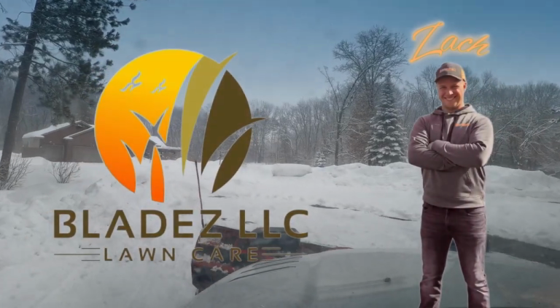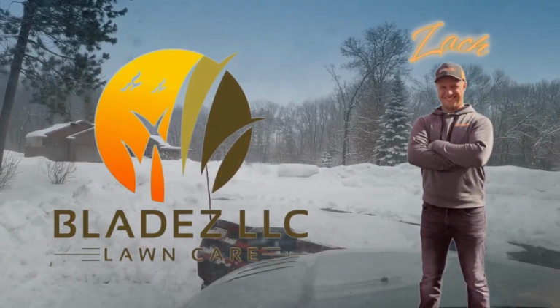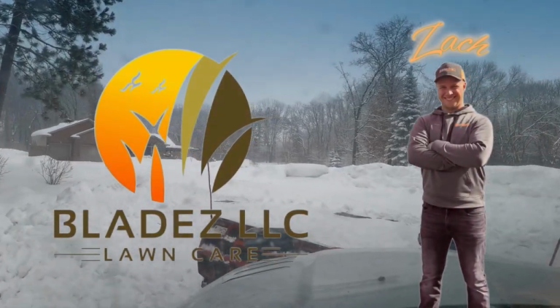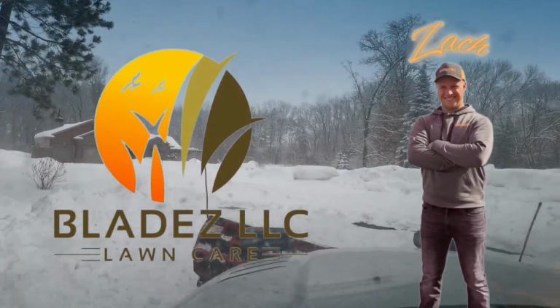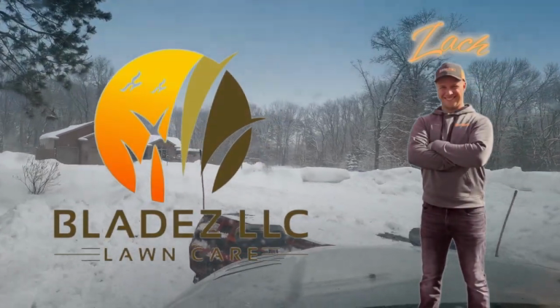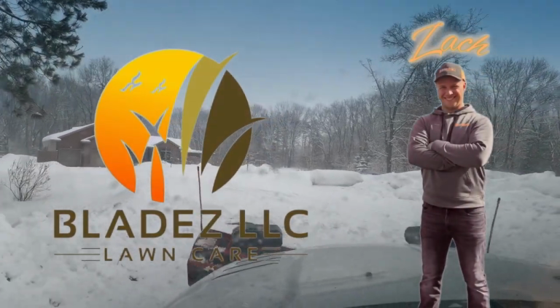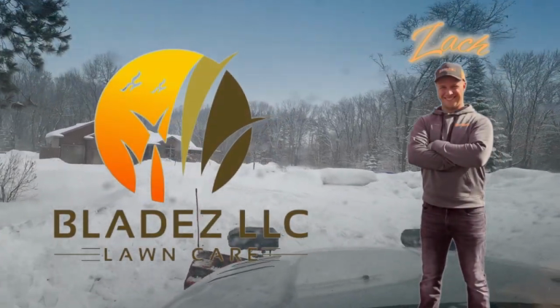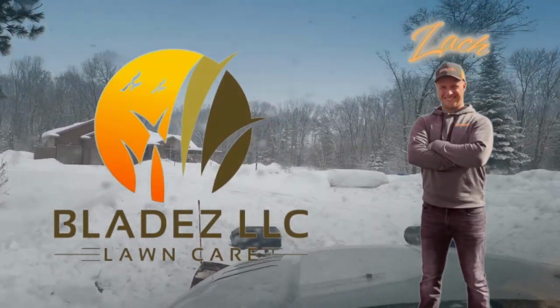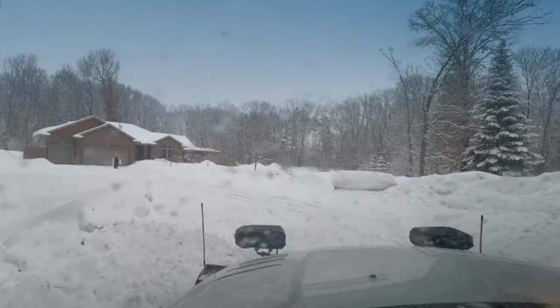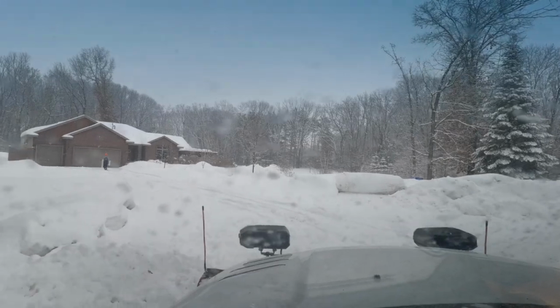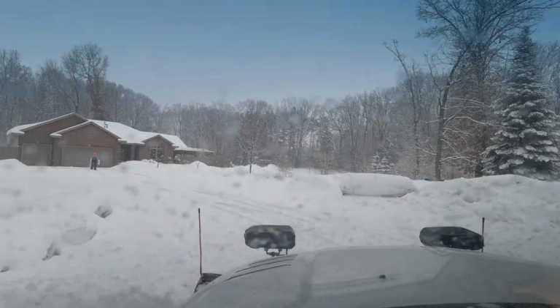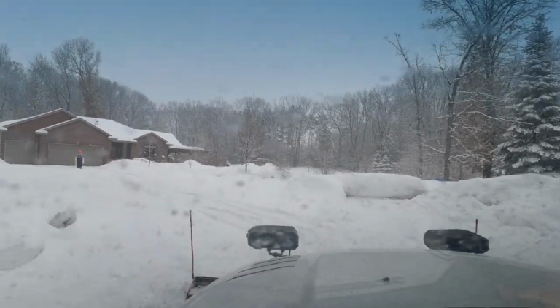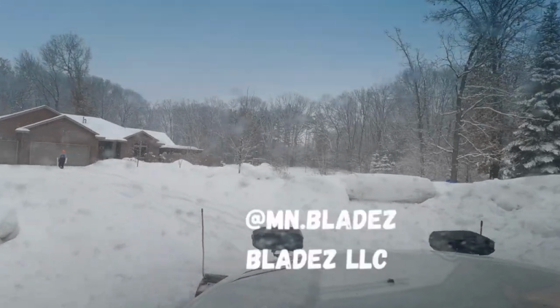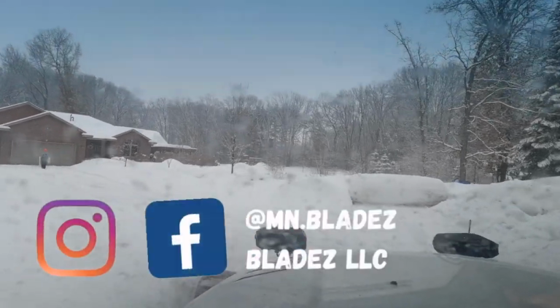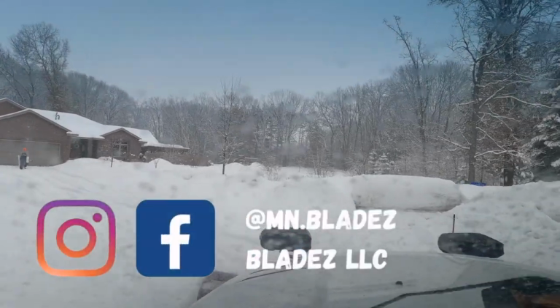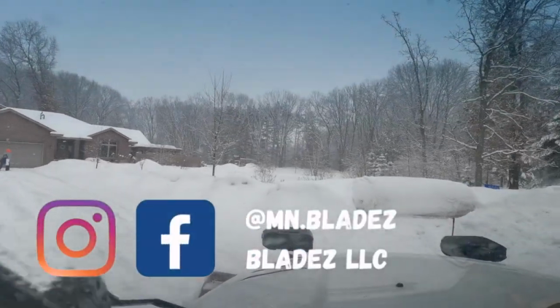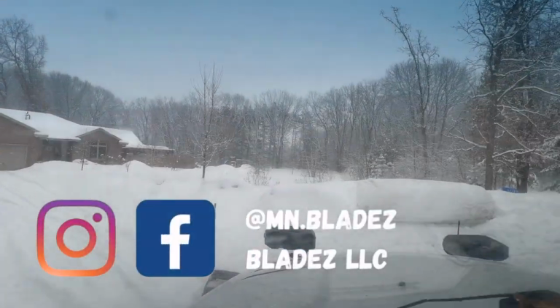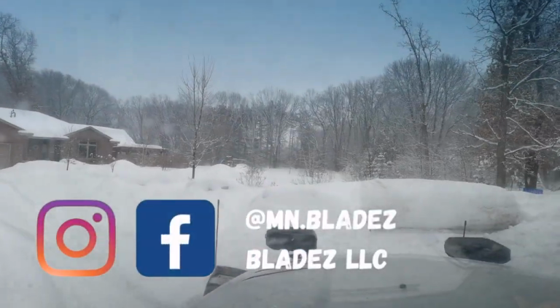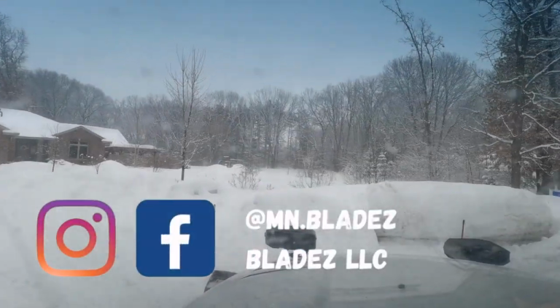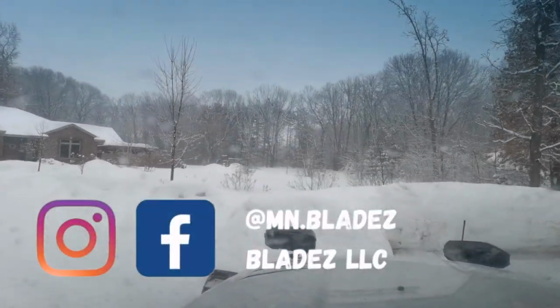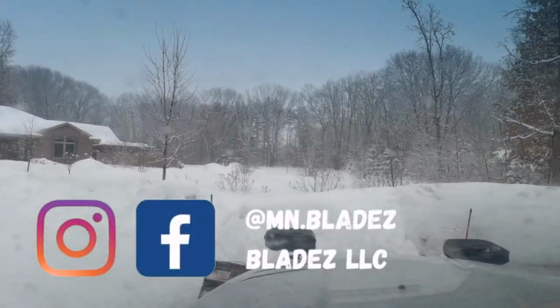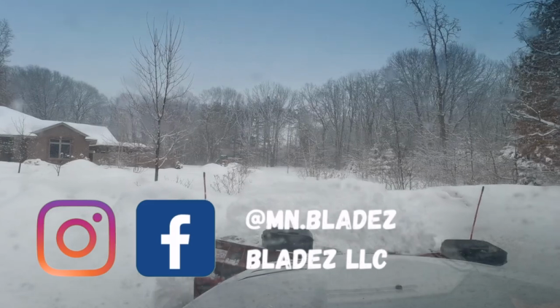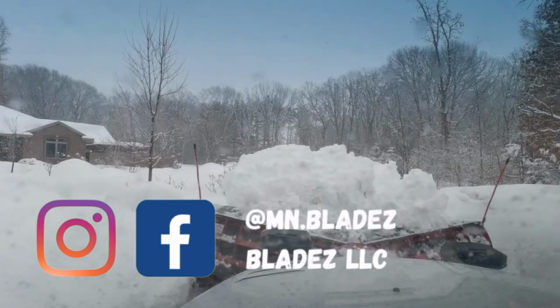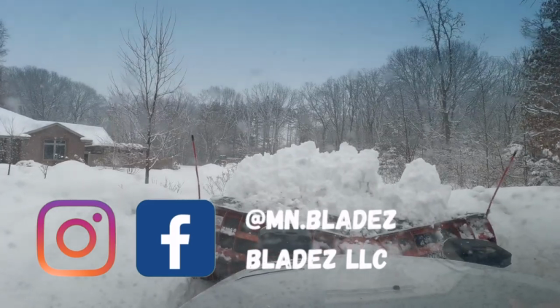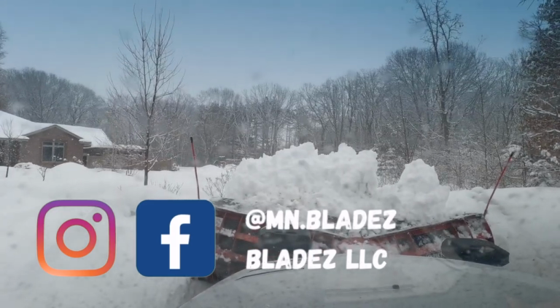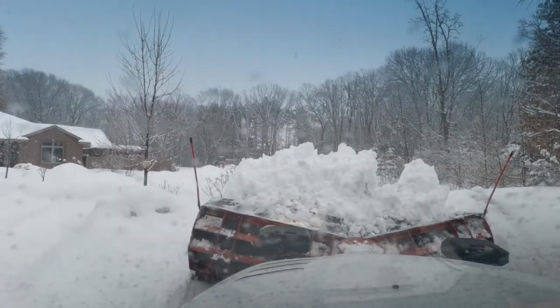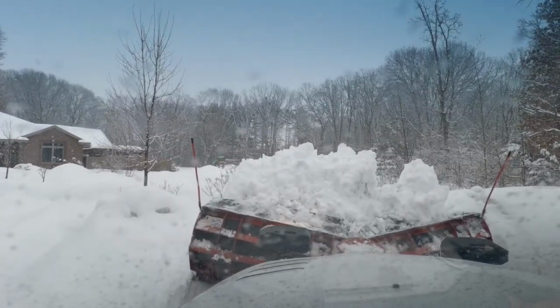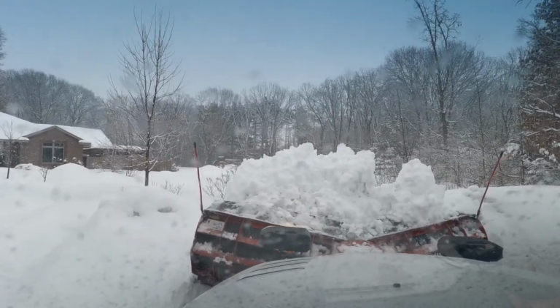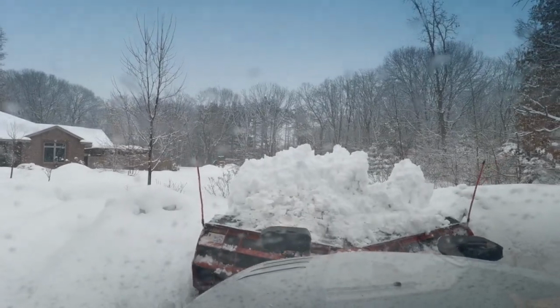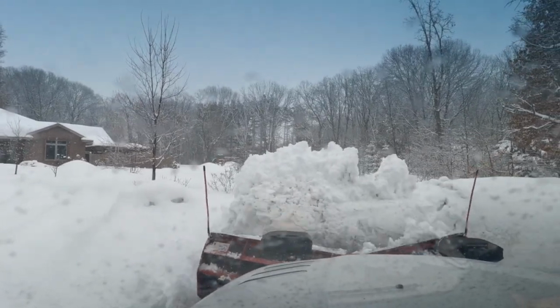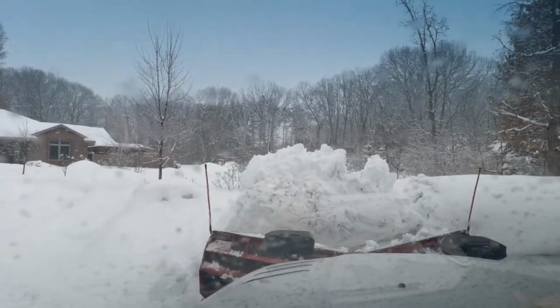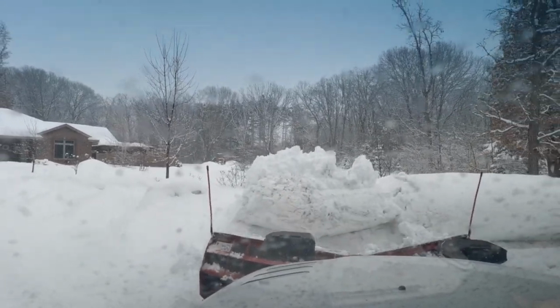All right, so I'm gonna do my best here - you guys are in the cab with me. I'm gonna explain how I push snow, especially on a bigger one like this while it's one monster pile.